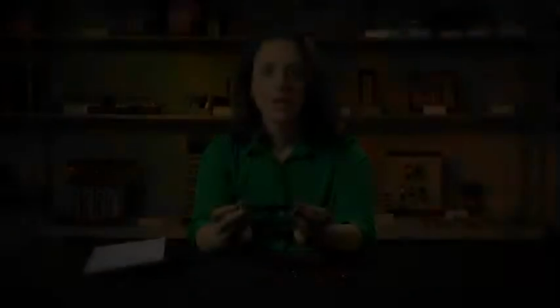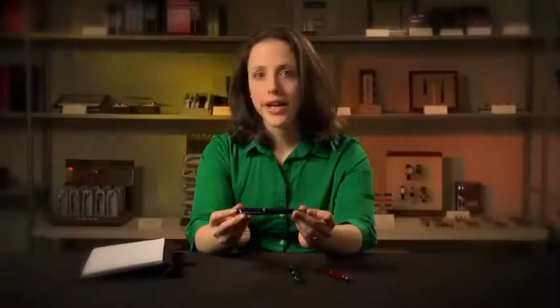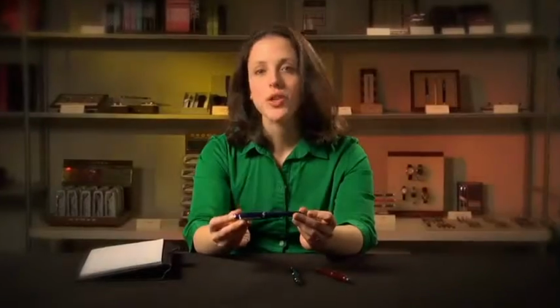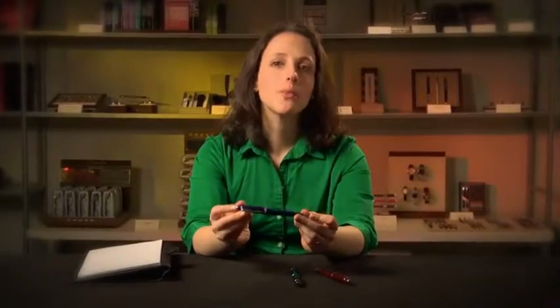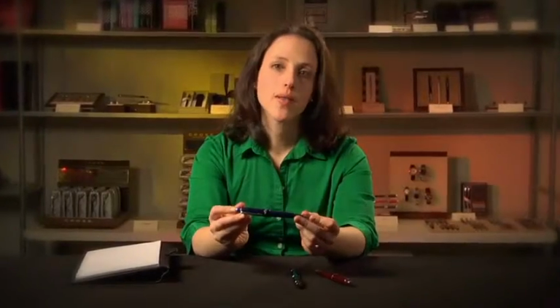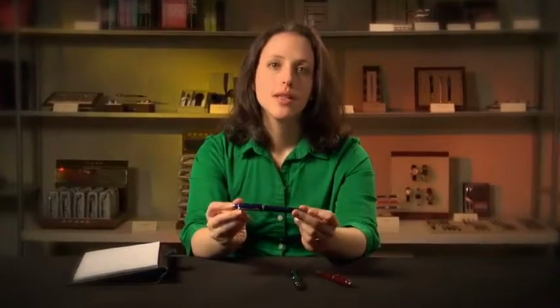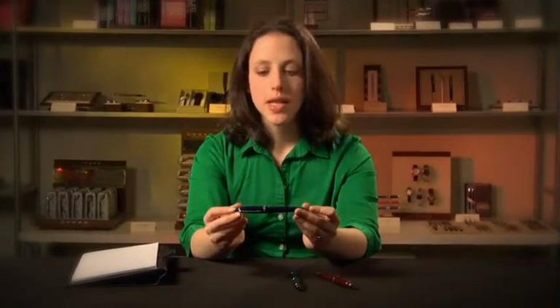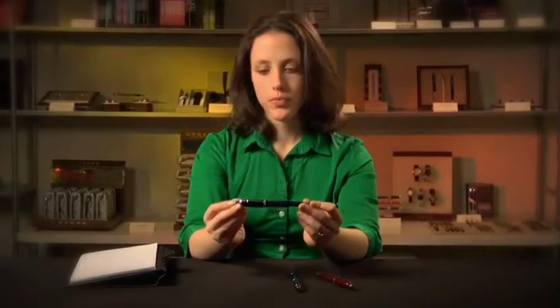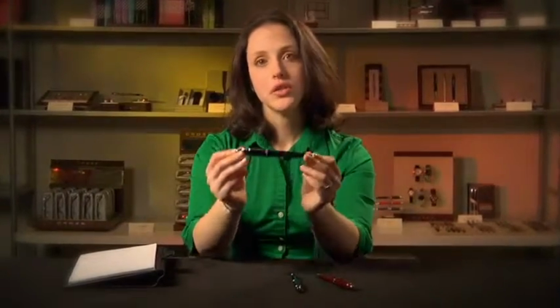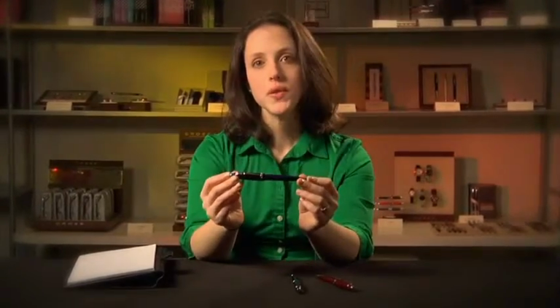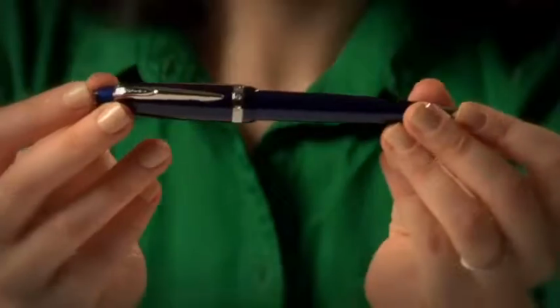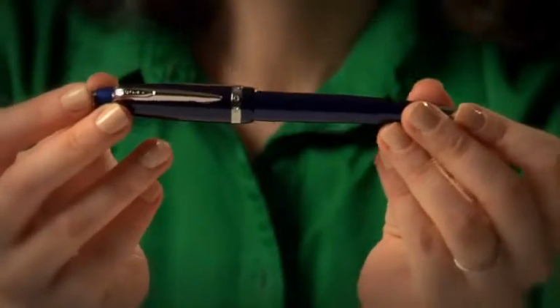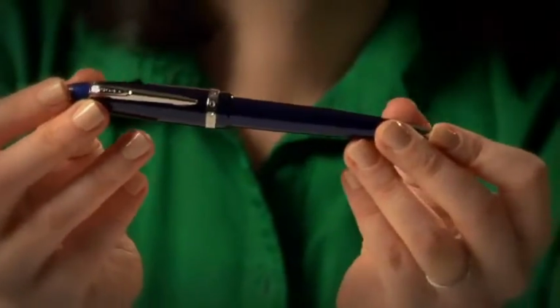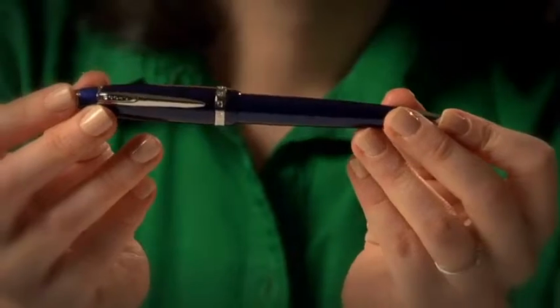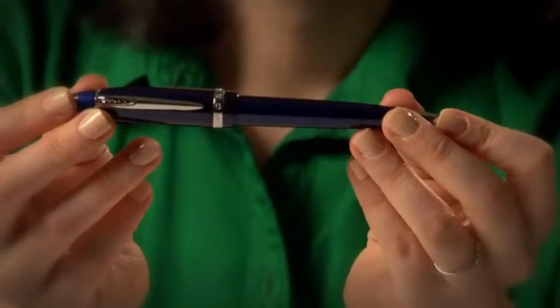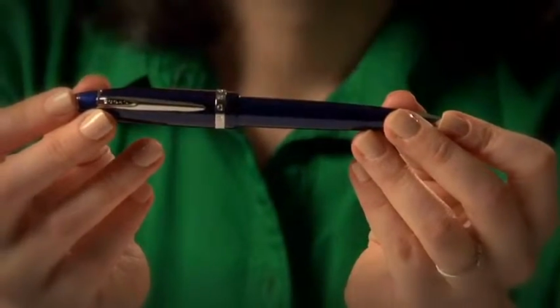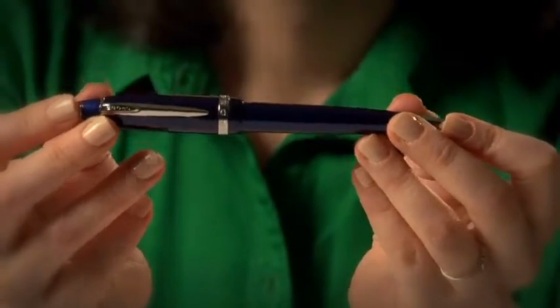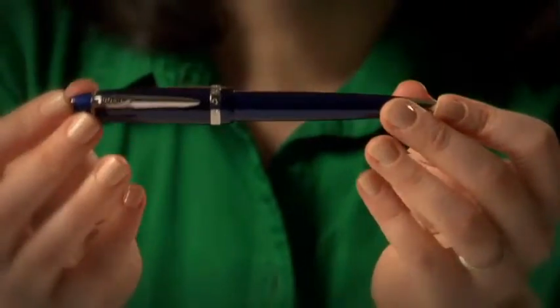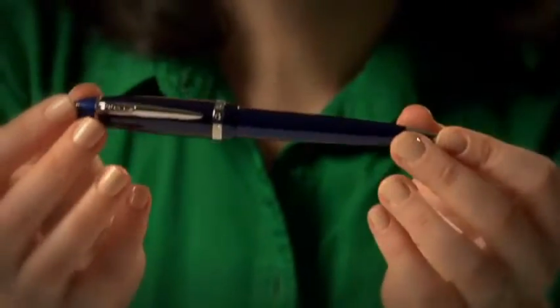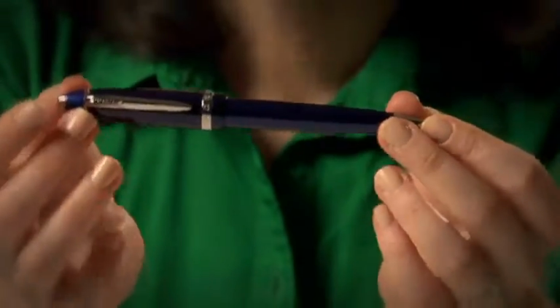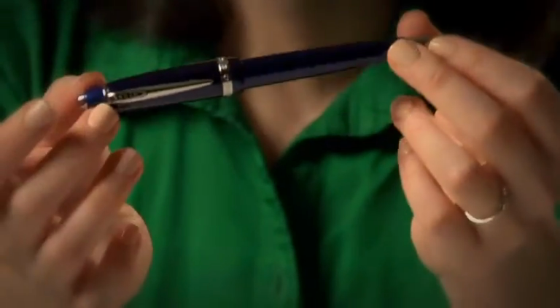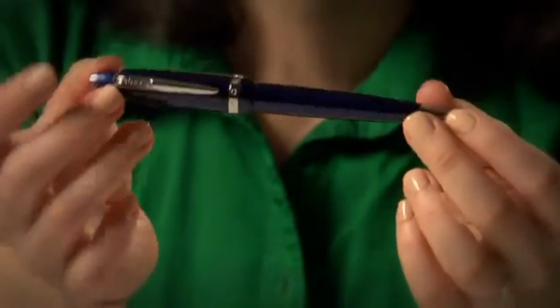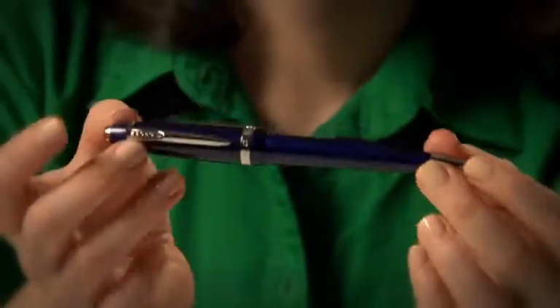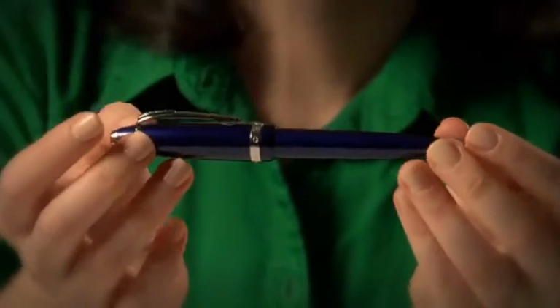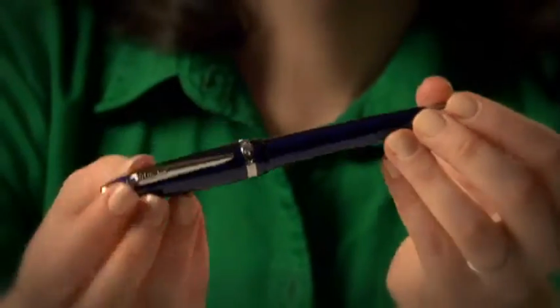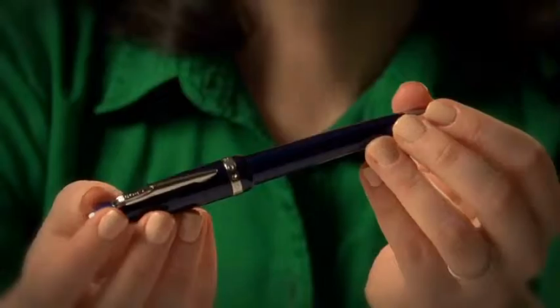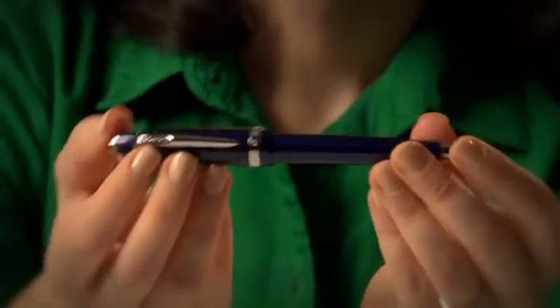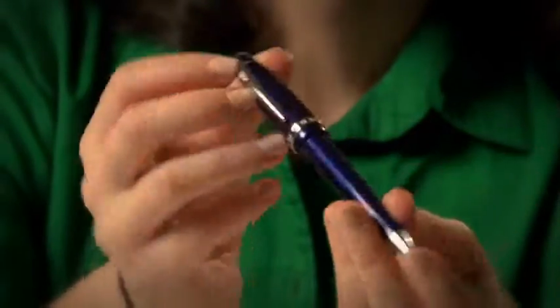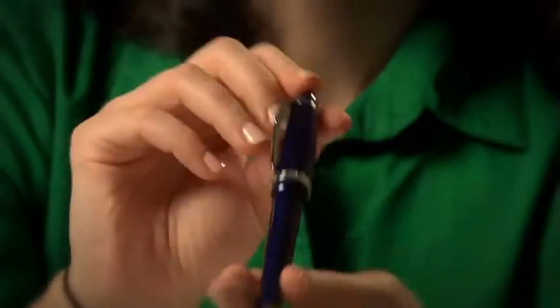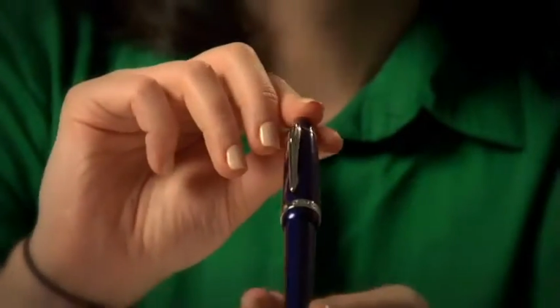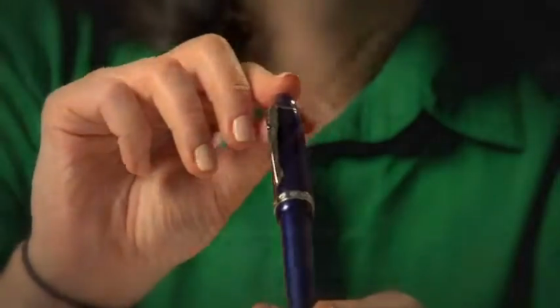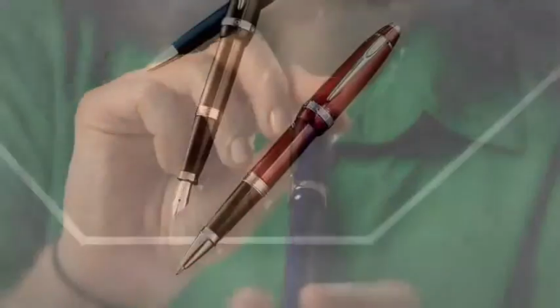Hi and welcome to Cross. Today I'd like to introduce Affinity, one of our more elegant collections. As you can see, it's a really graceful looking pen with subtle curves that give it a sleek, glamorous look.